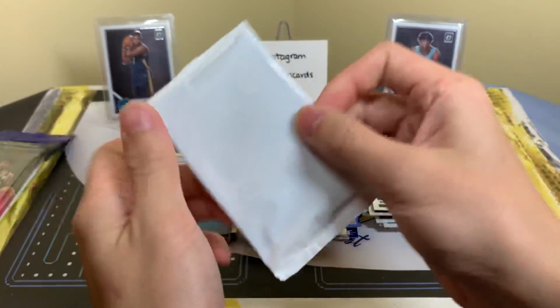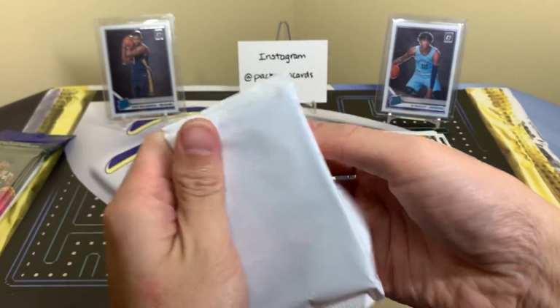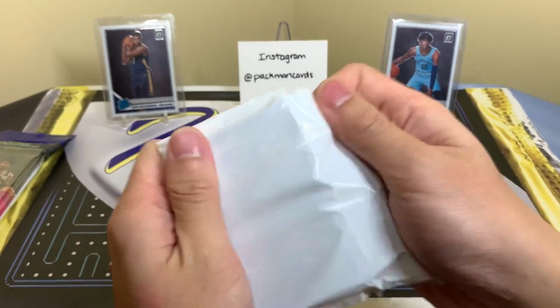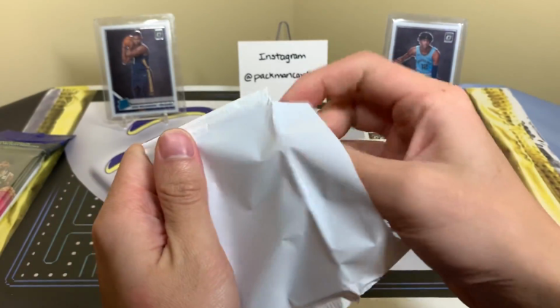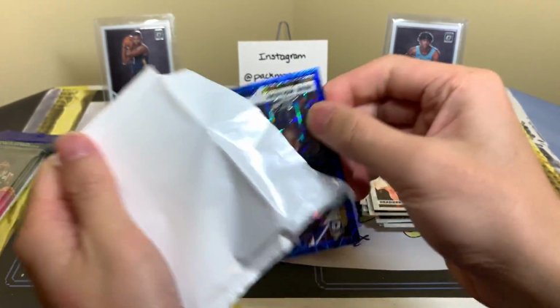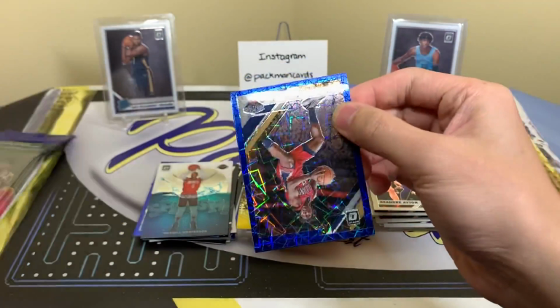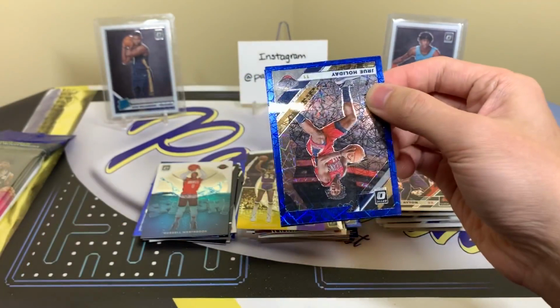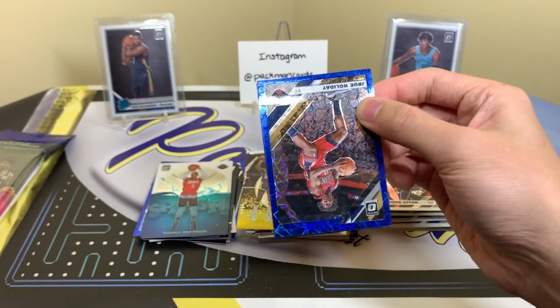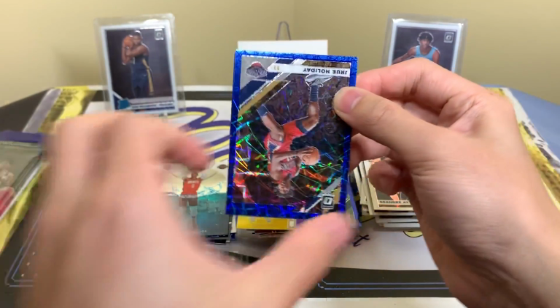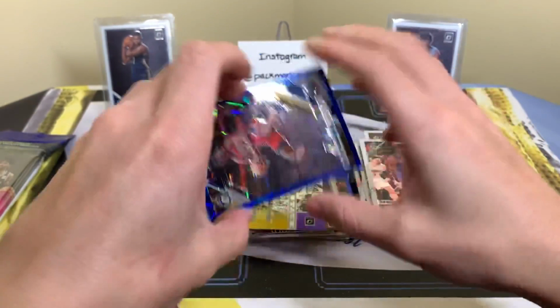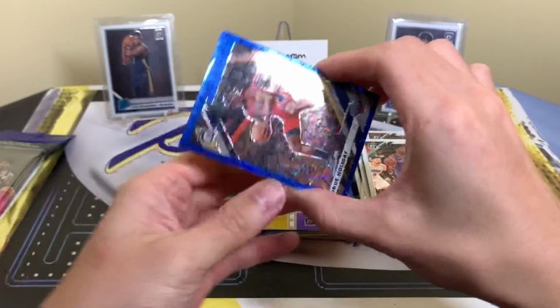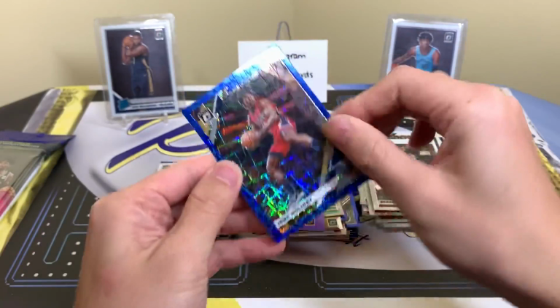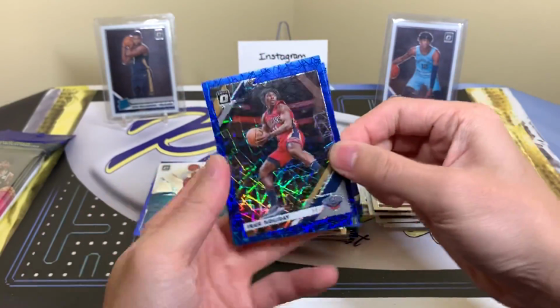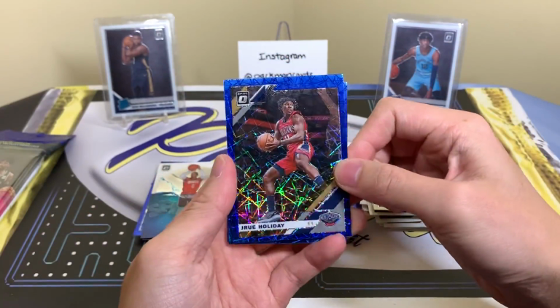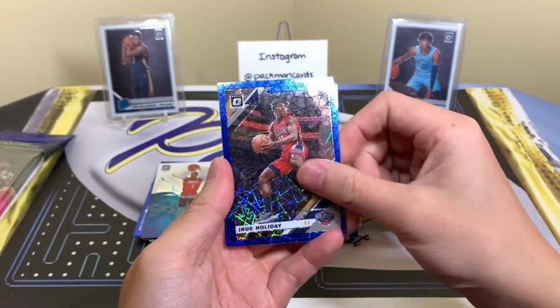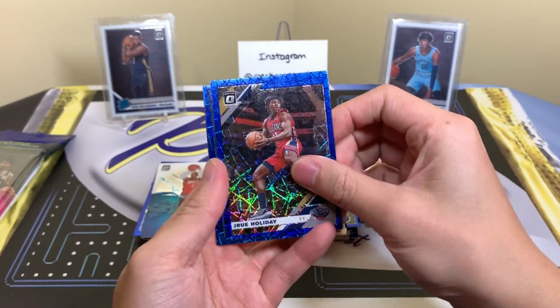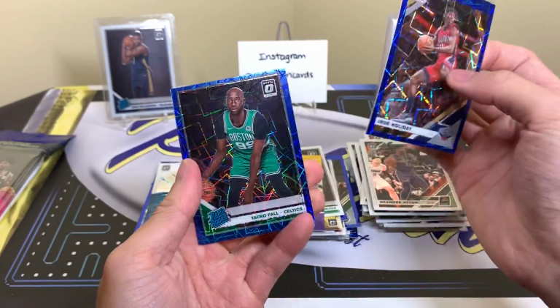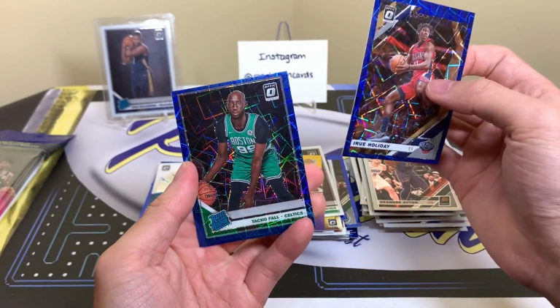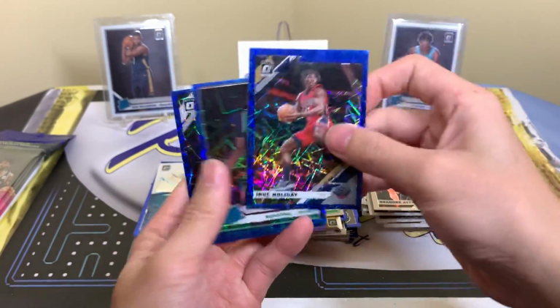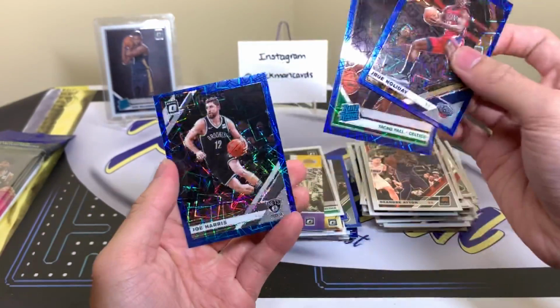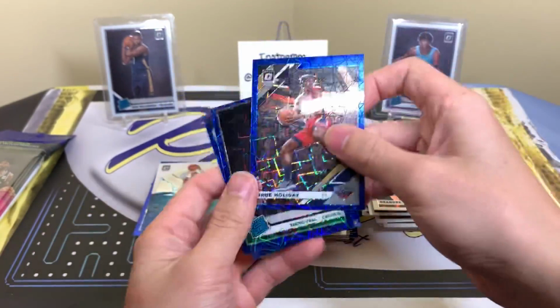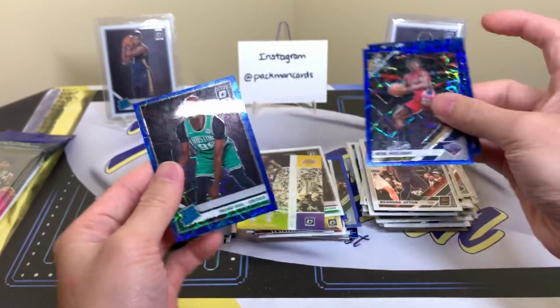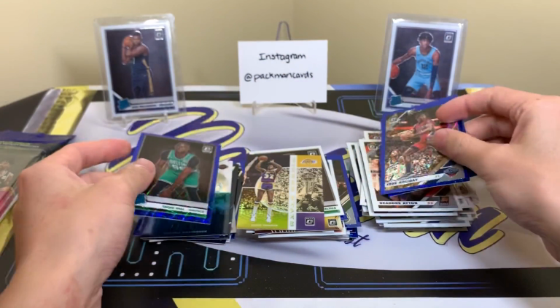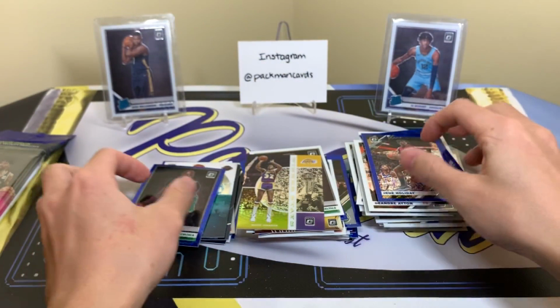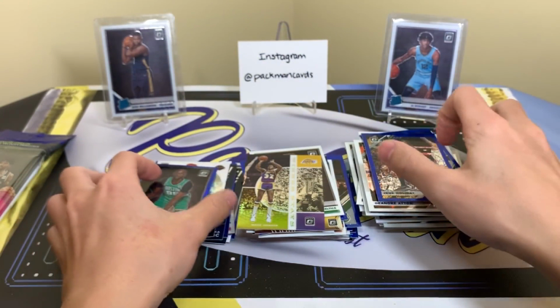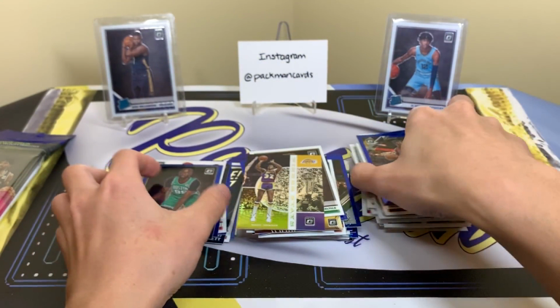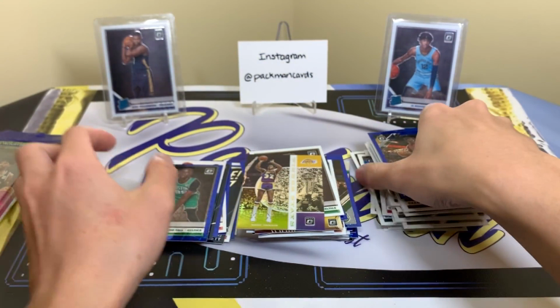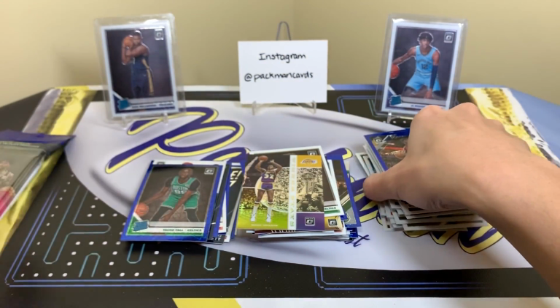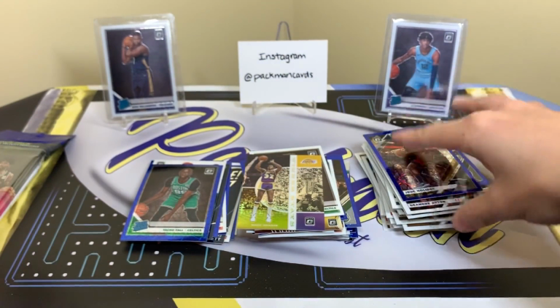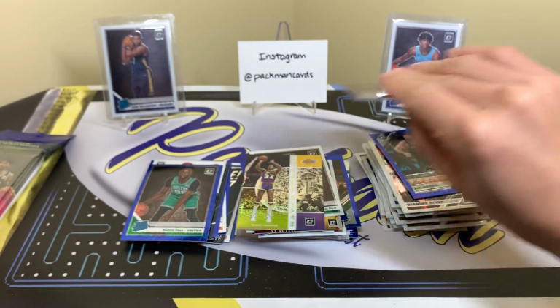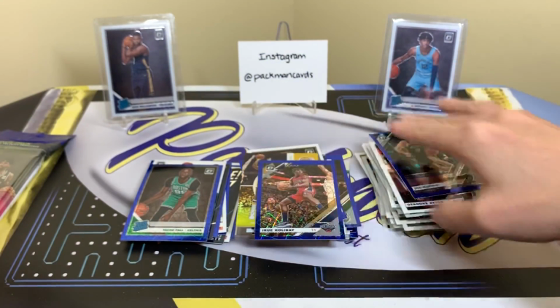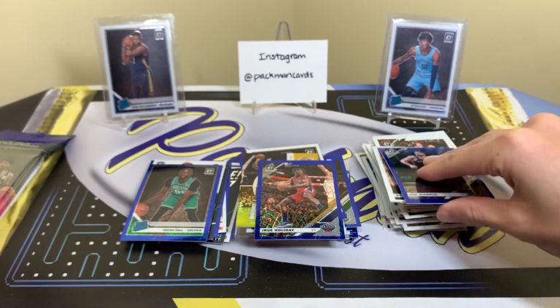Blue velocity pack — let's see if we can get anything. We have a Pelican, but it's Drew. Taco Fall and Joe Harris. There you go — Taco Fall, the fan favorite. Every time he checks into a Celtics game, the crowd goes nuts.